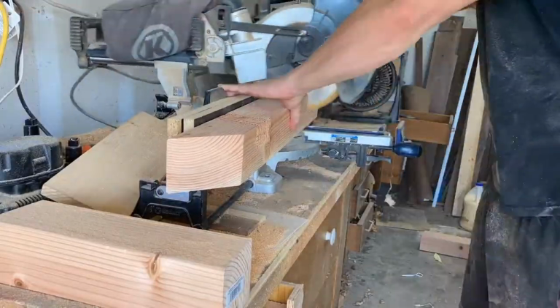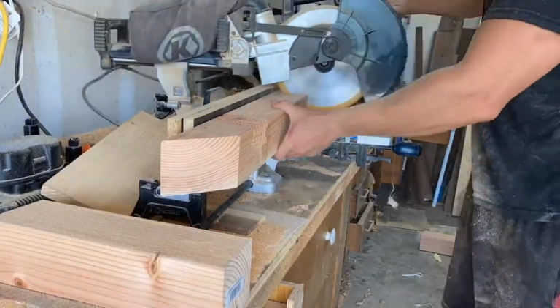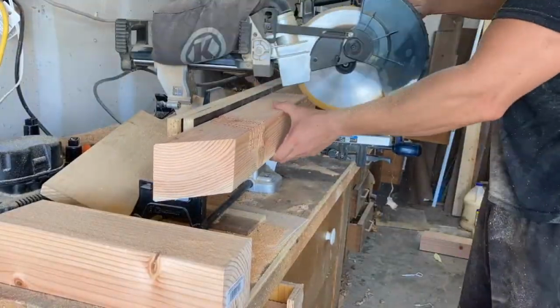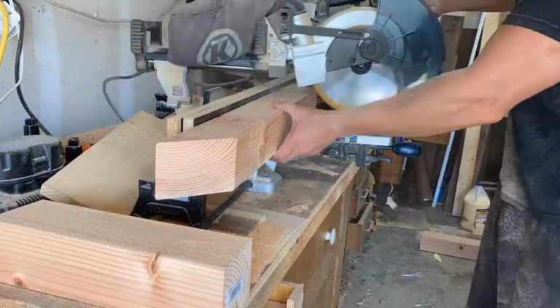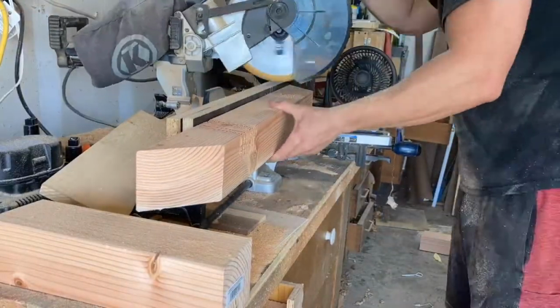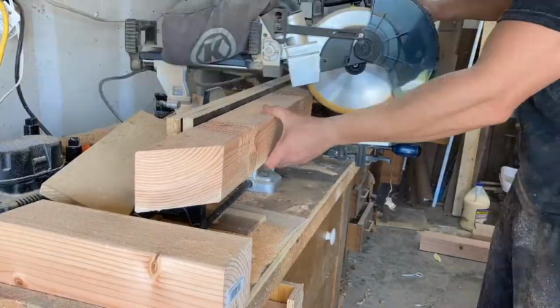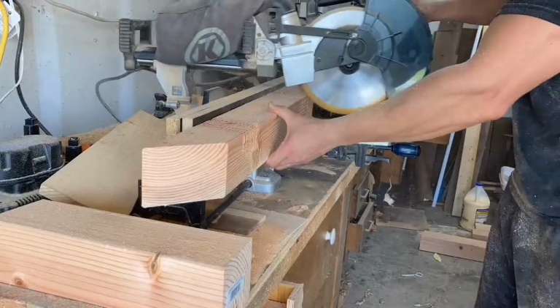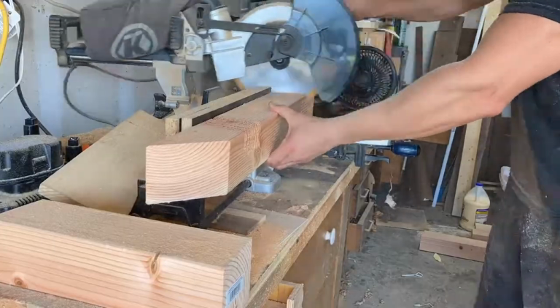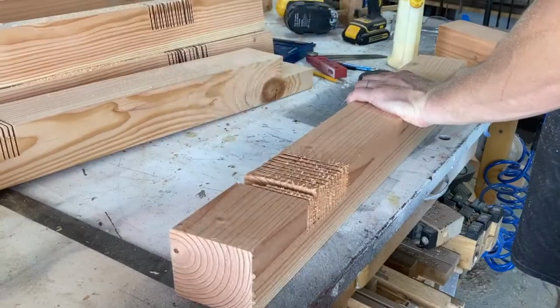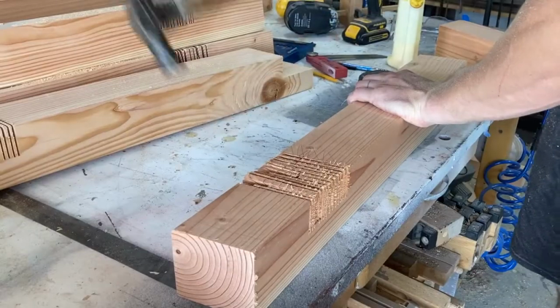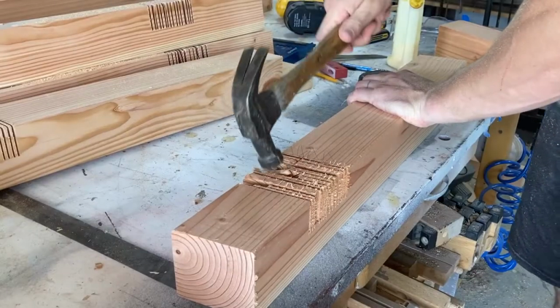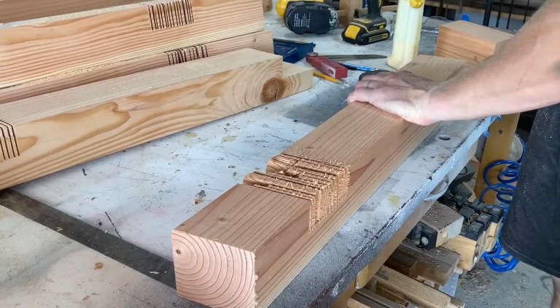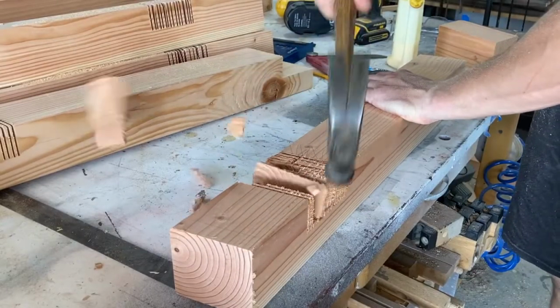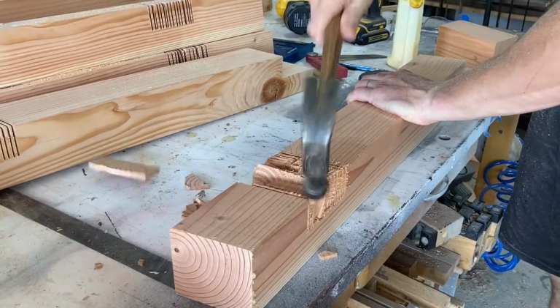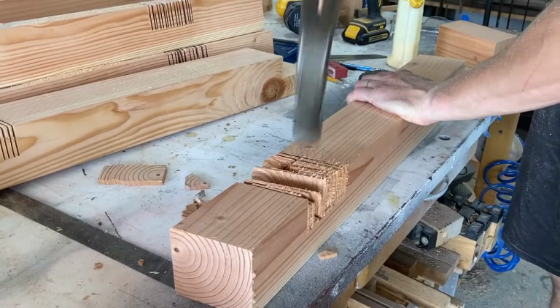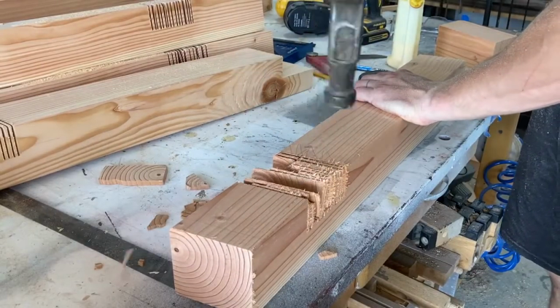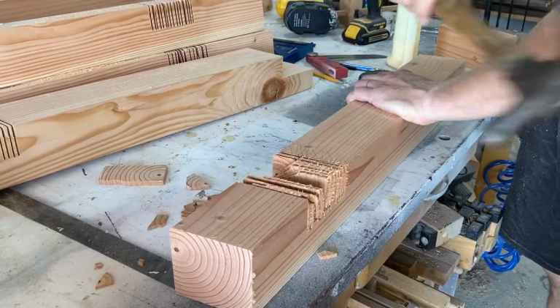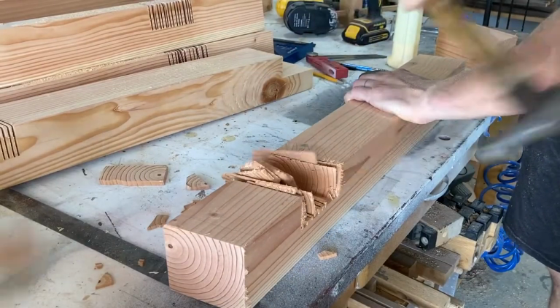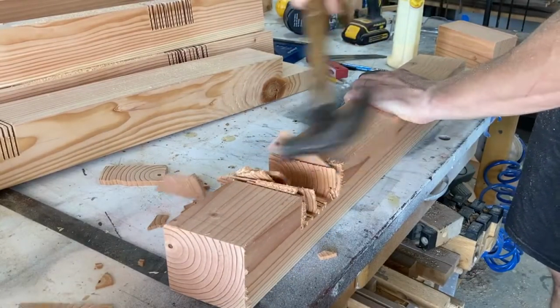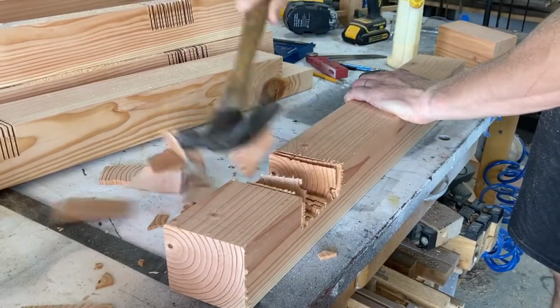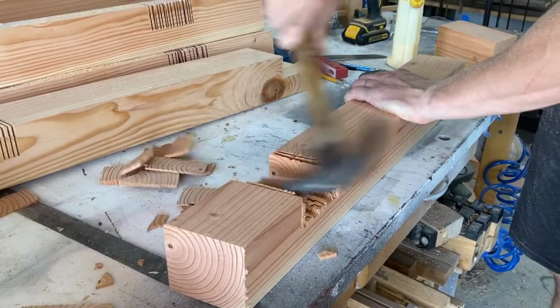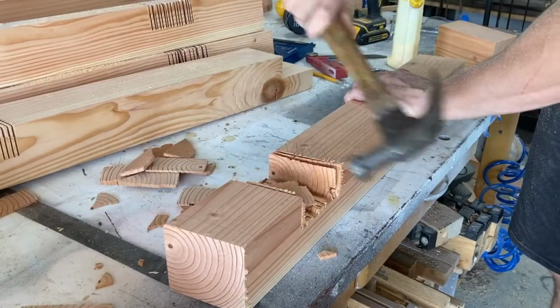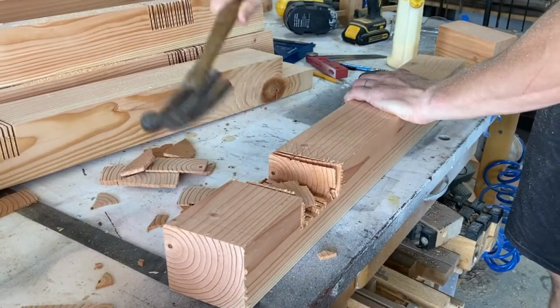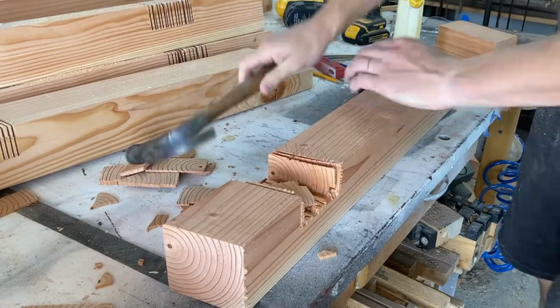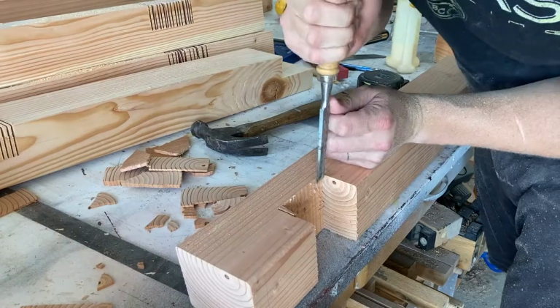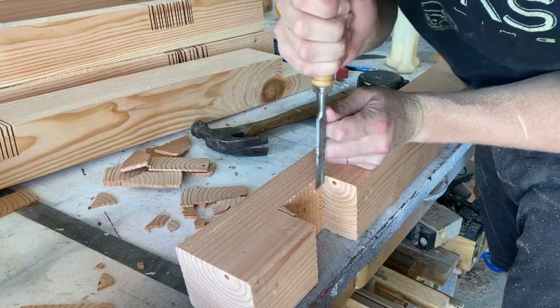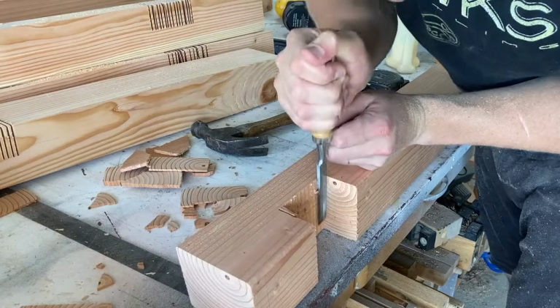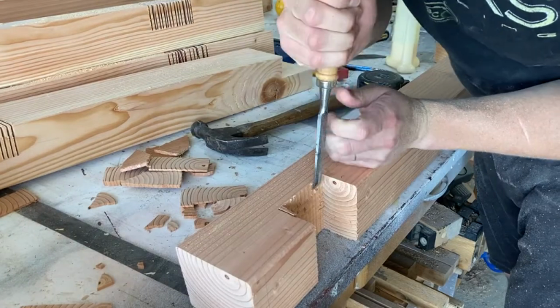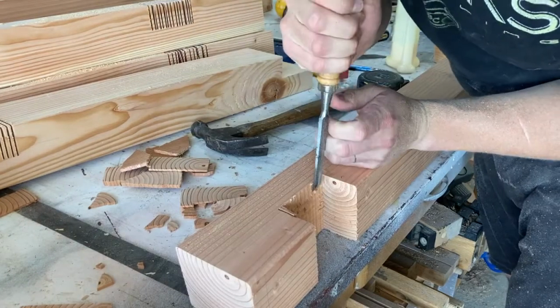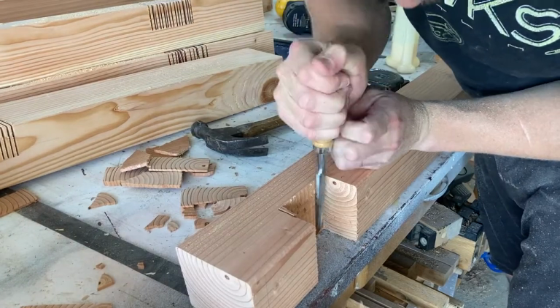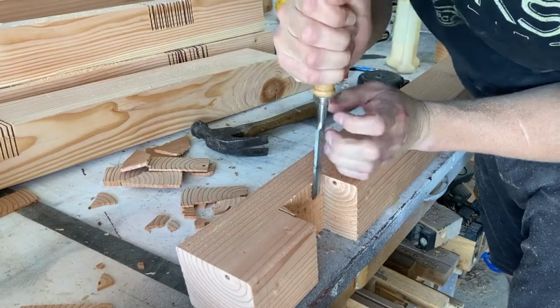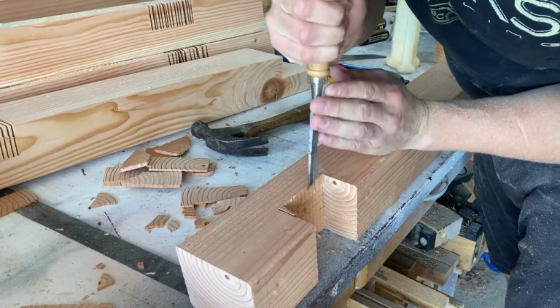This part of the table base could not be cleared out with the bandsaw like I used for the other pieces, so you just make a series of cuts and whack the waste out with the hammer, then clean it up with the chisel.